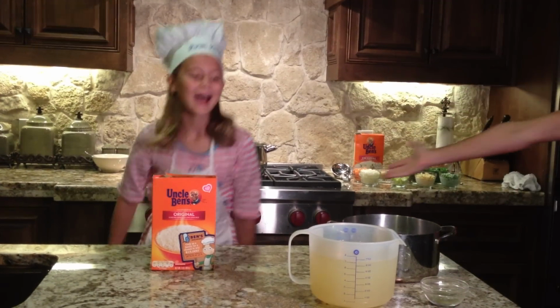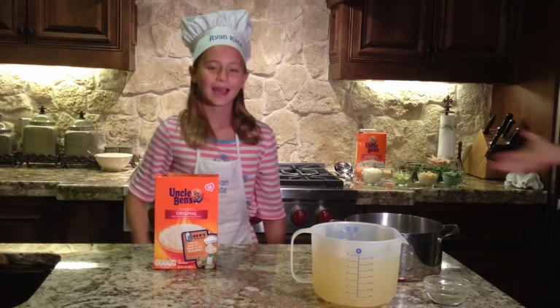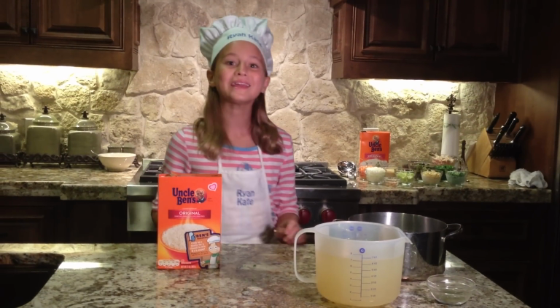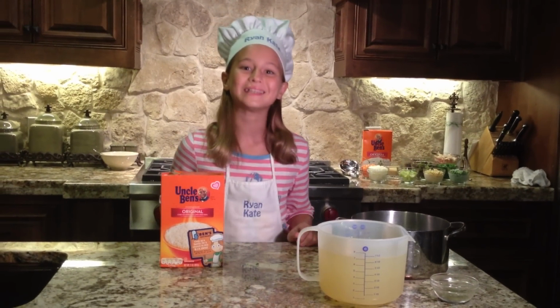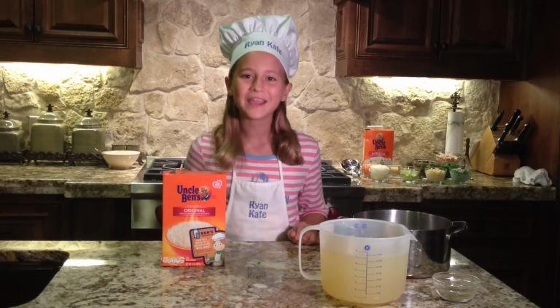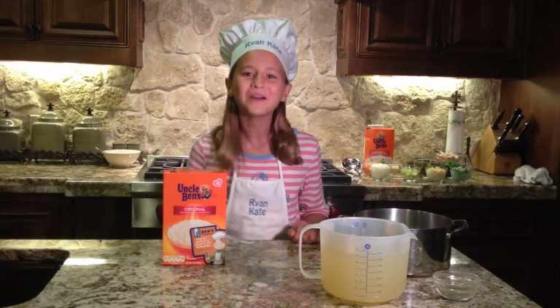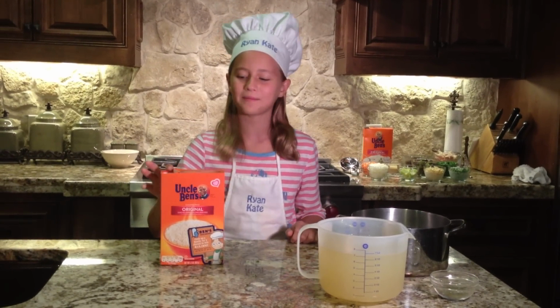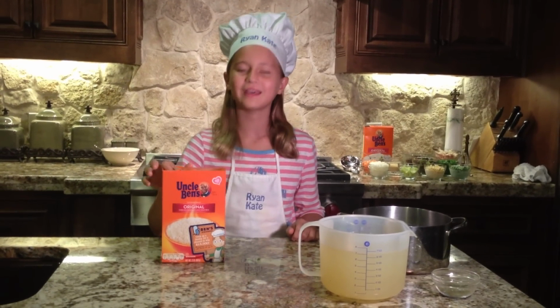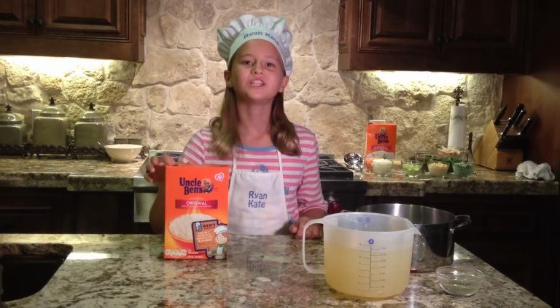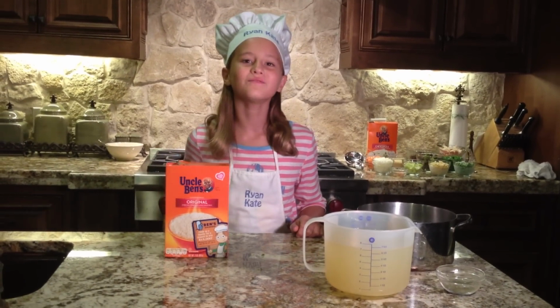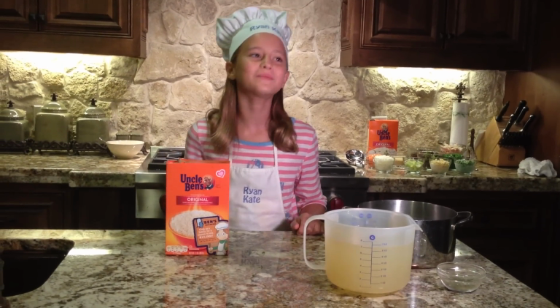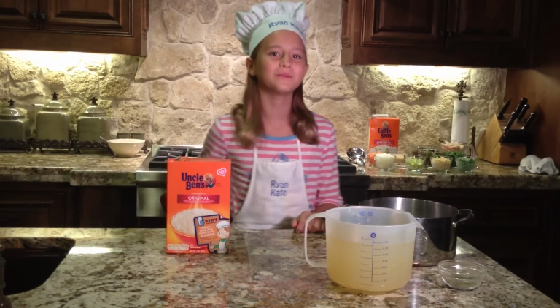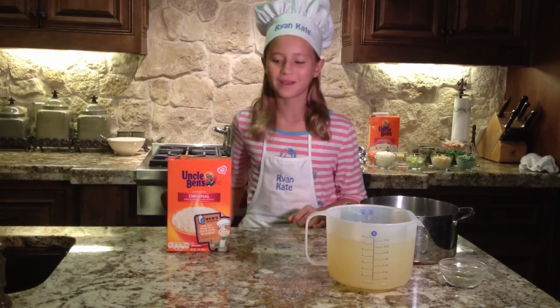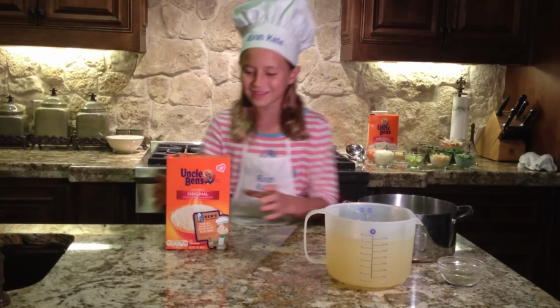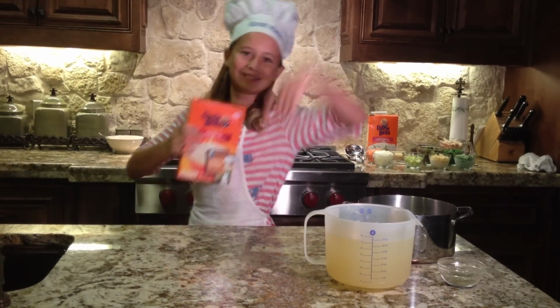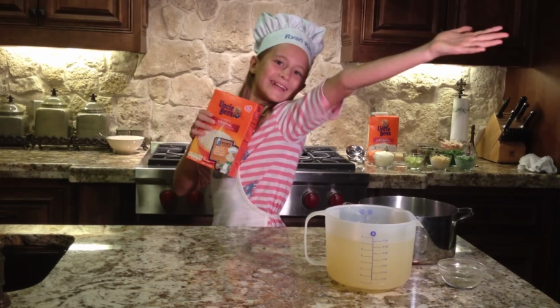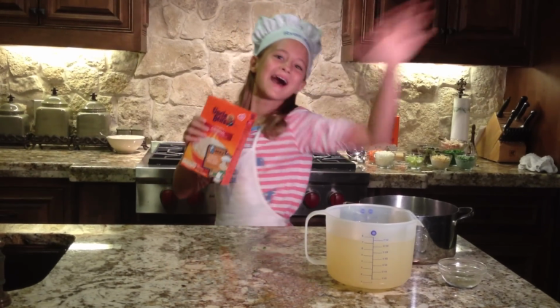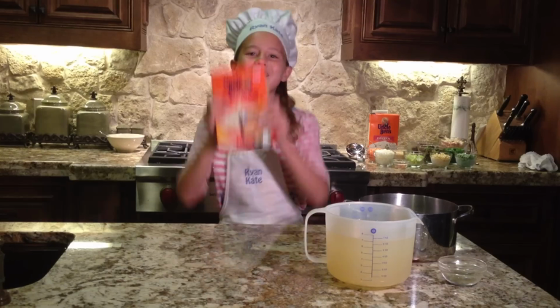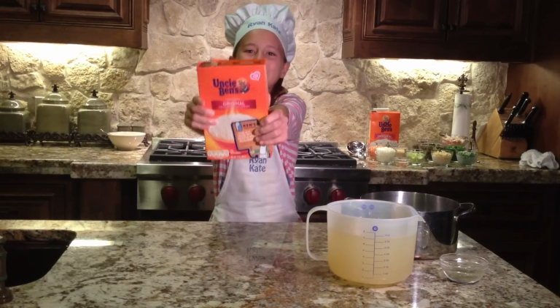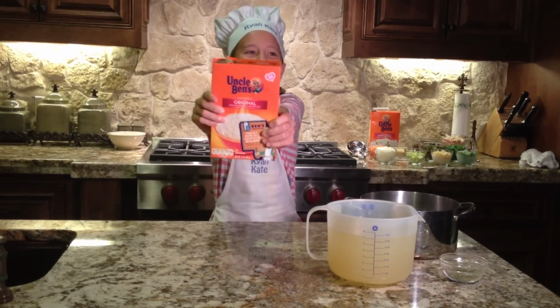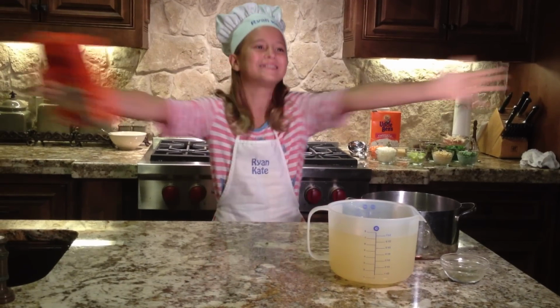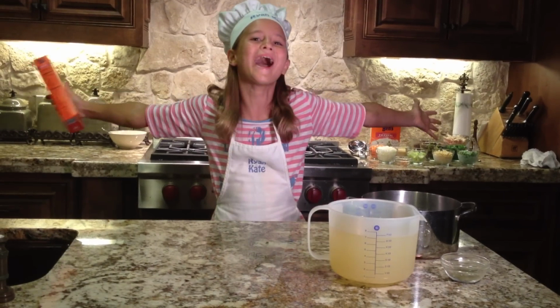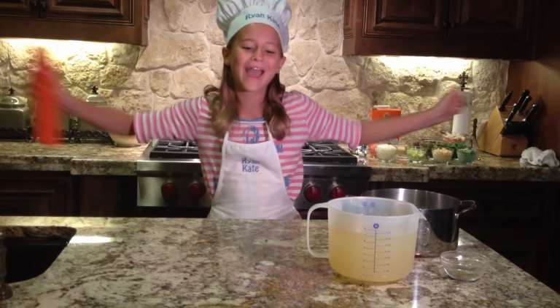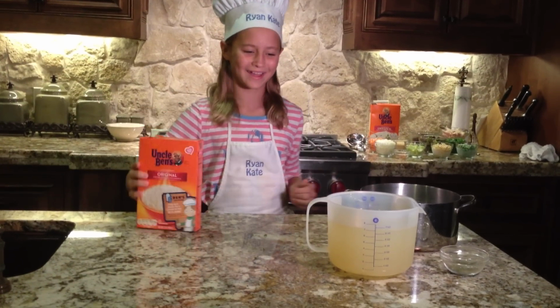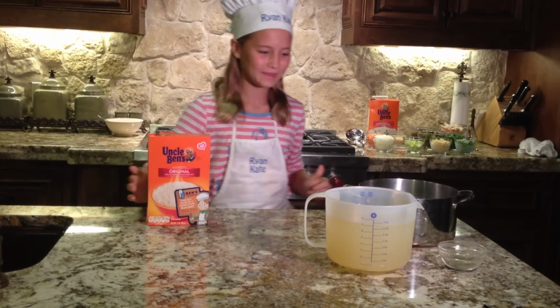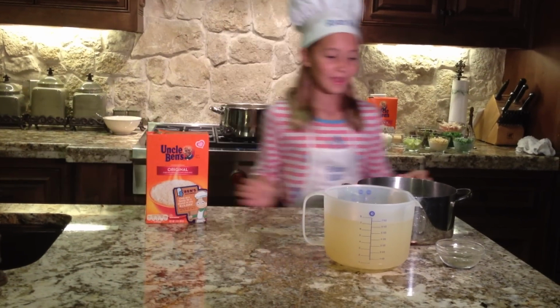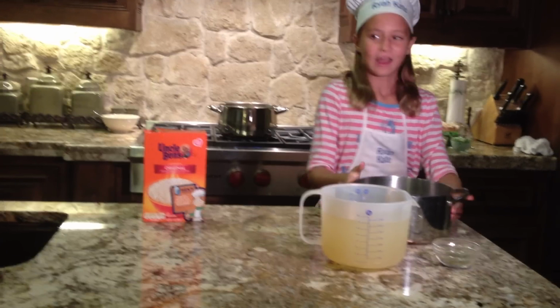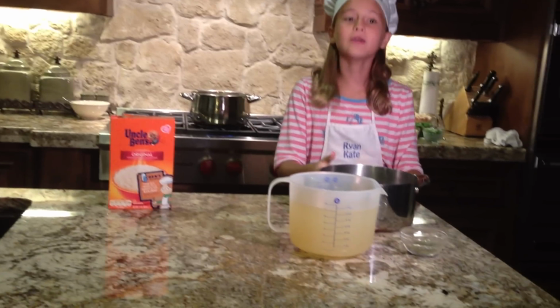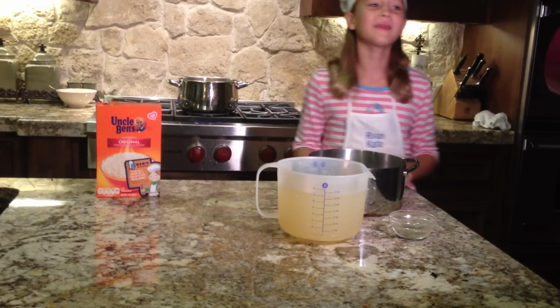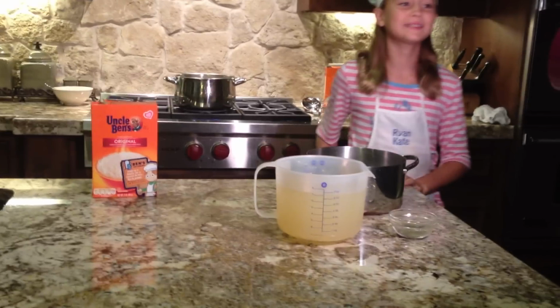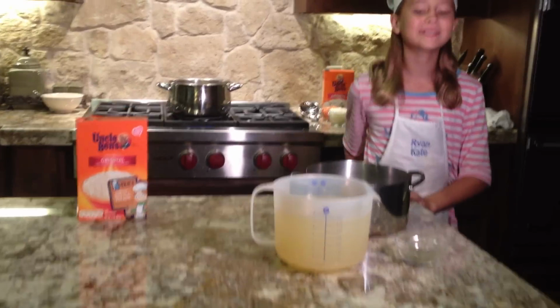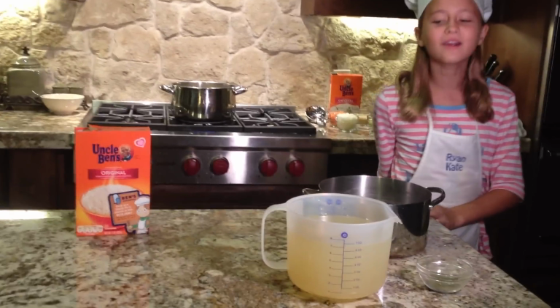Hi, I'm Ryan Cate, and today we're going to be making chicken vegetable soup with Uncle Ben's rice. I've already washed my hands, so let's get started.